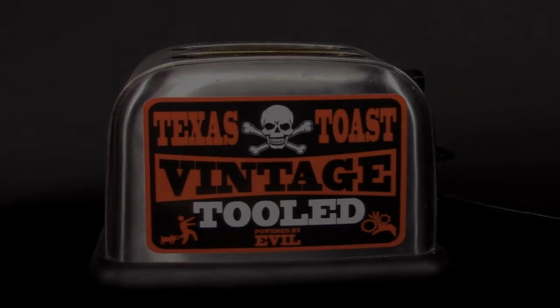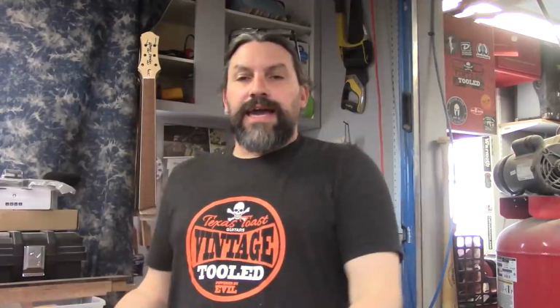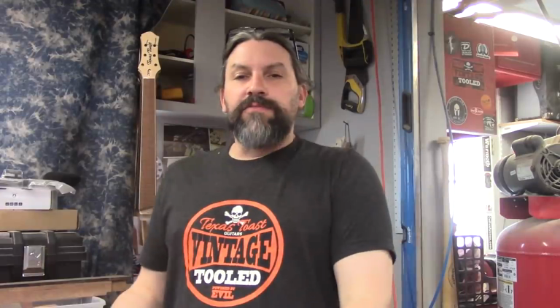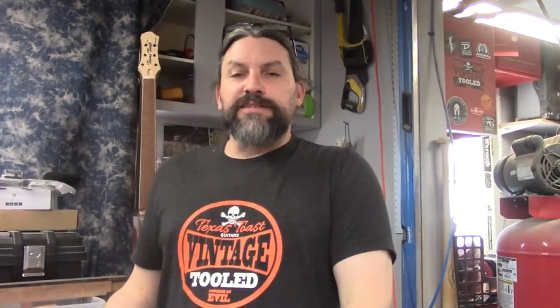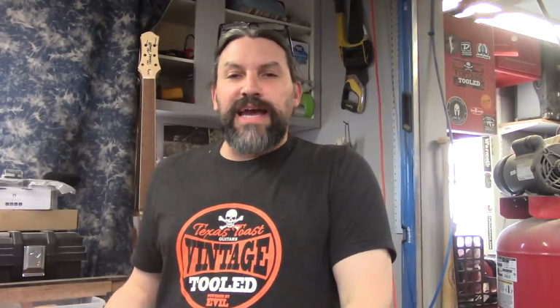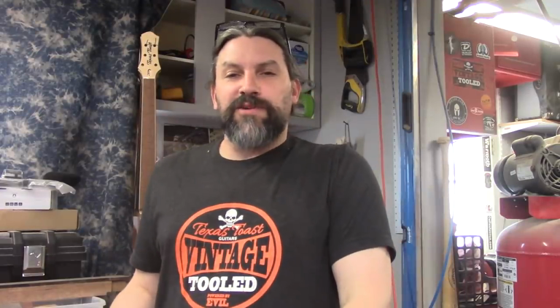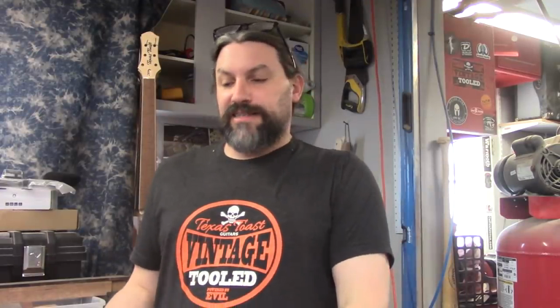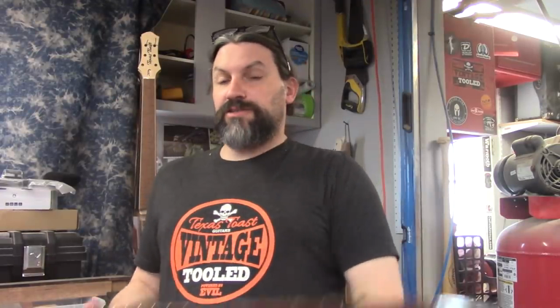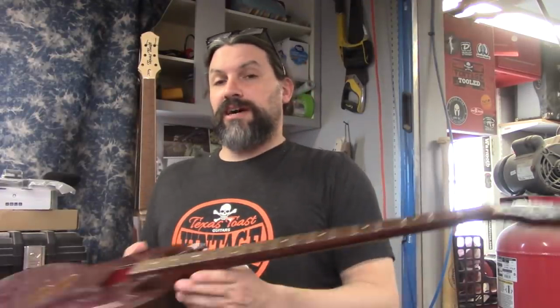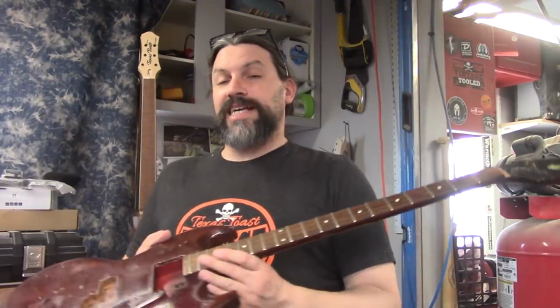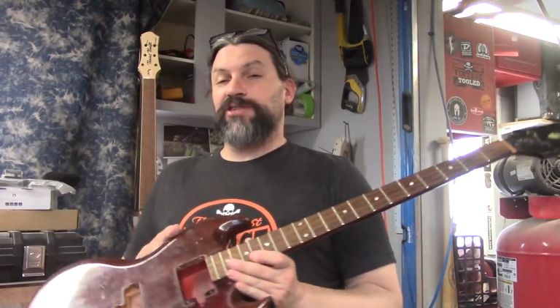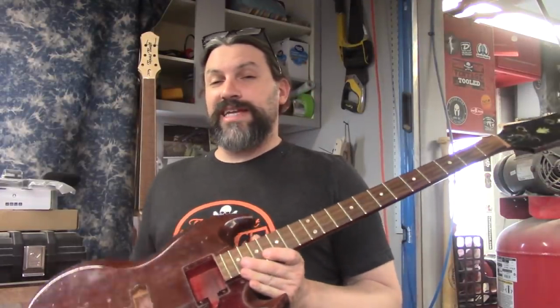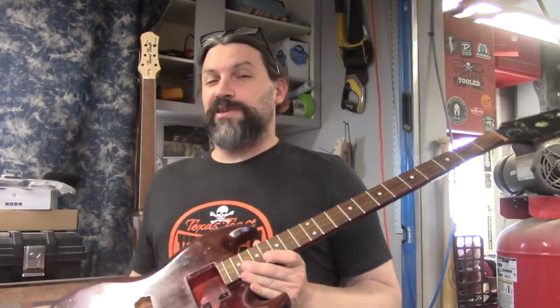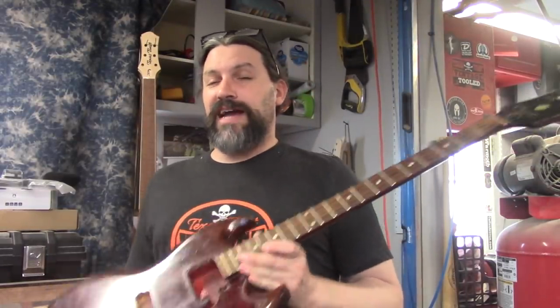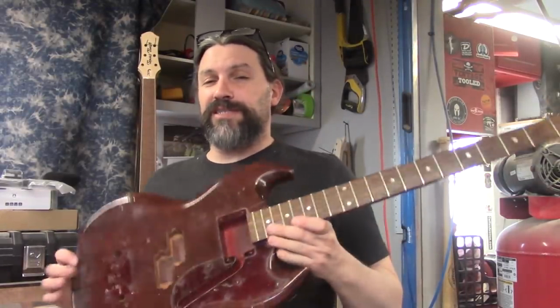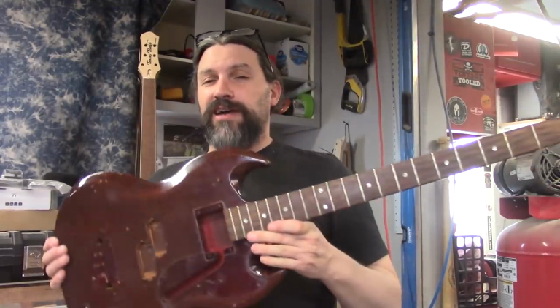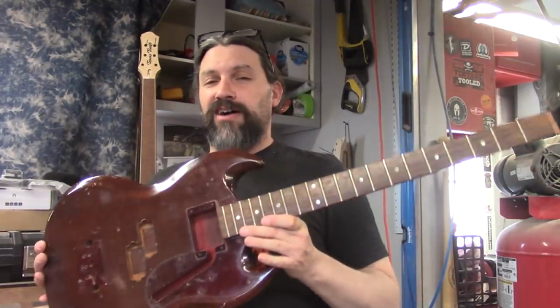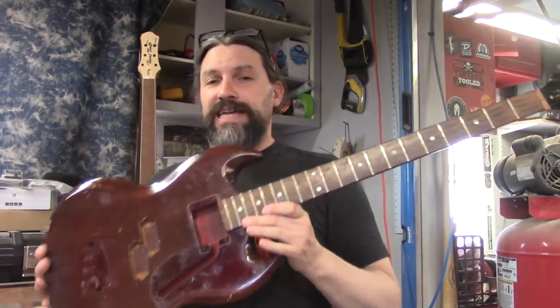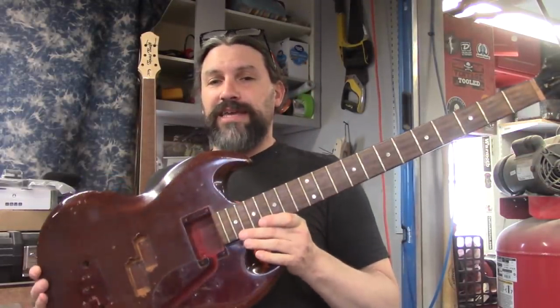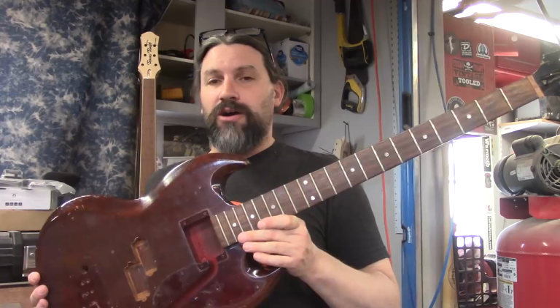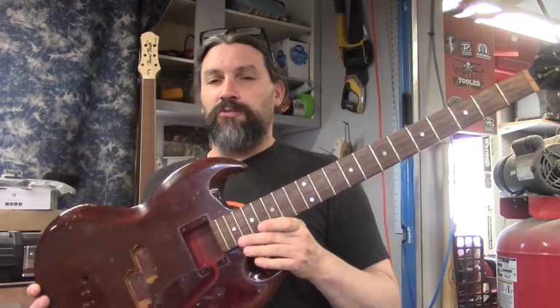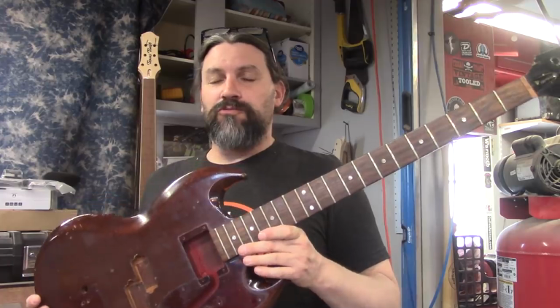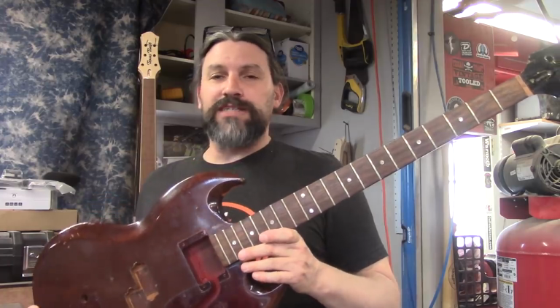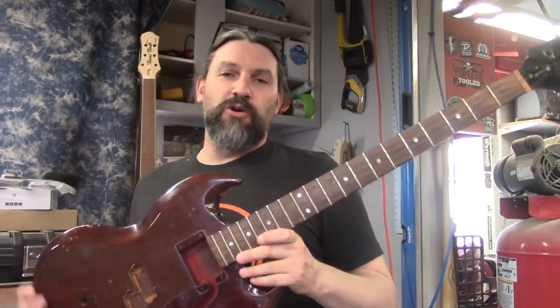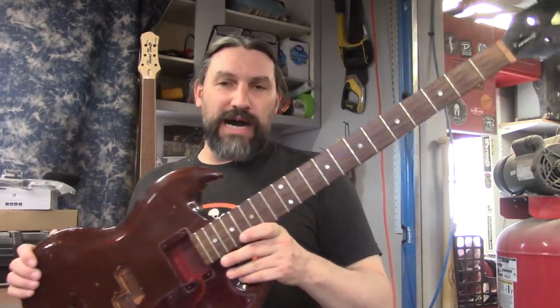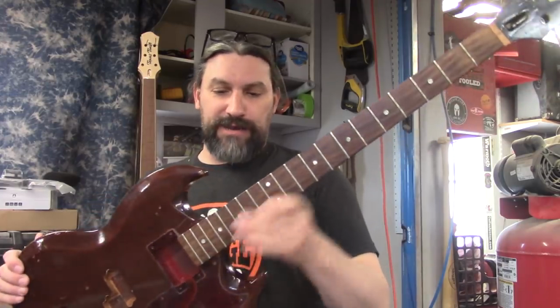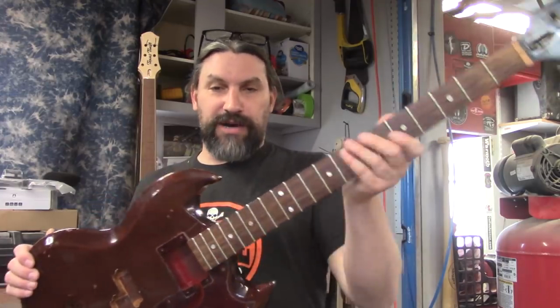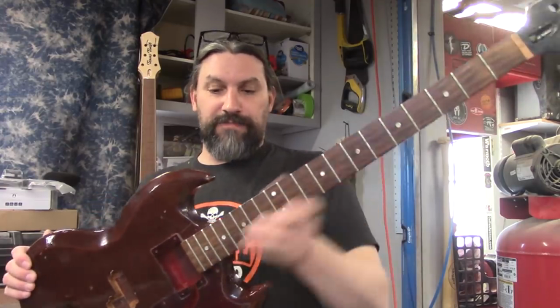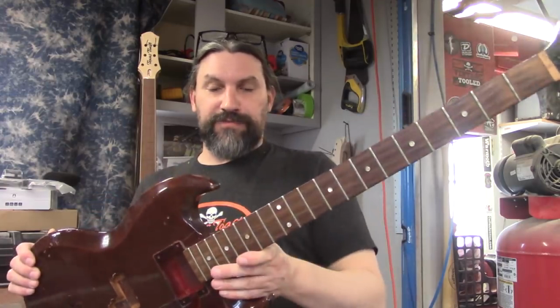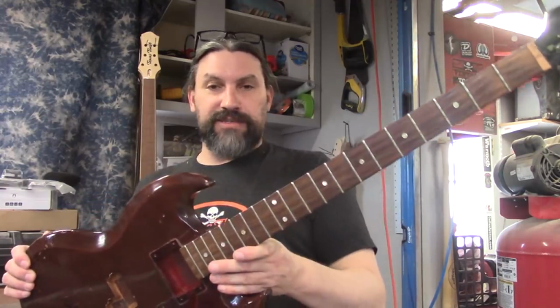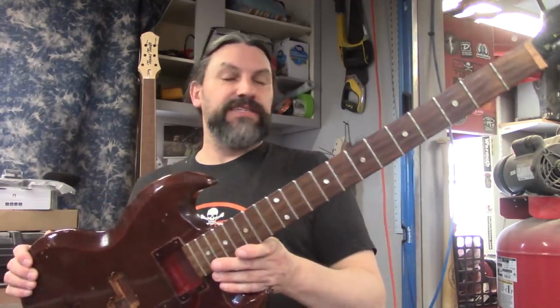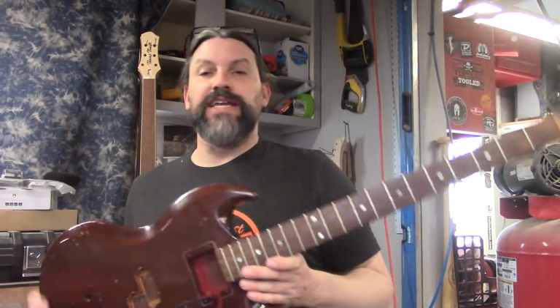Hey everybody, this is Matt and we're at Texas Toast Guitars. Thanks for tuning in to another episode of our EBO Rustomod series of videos.